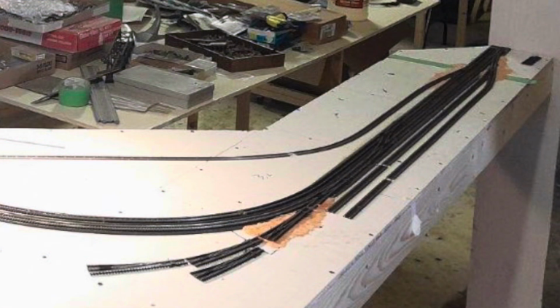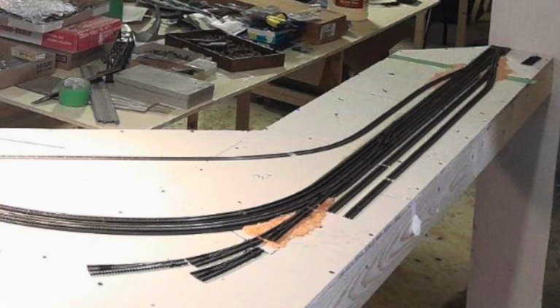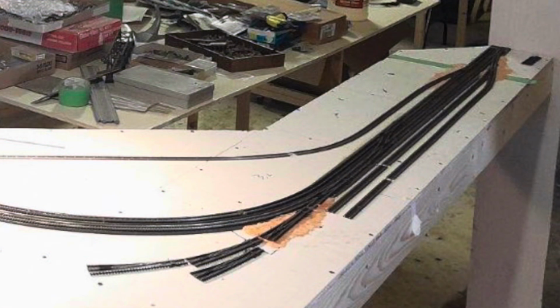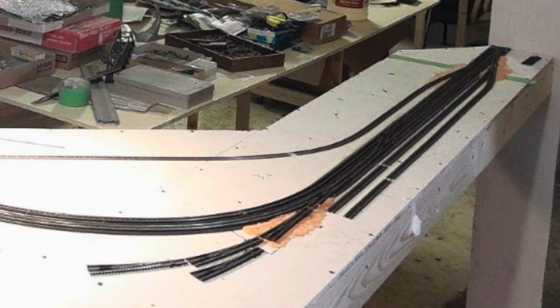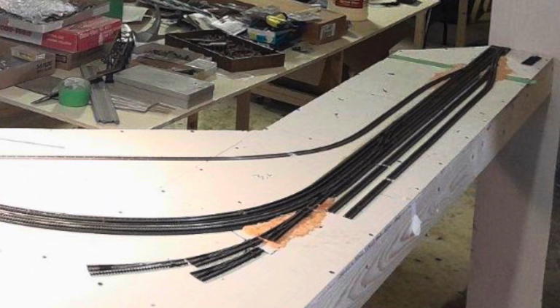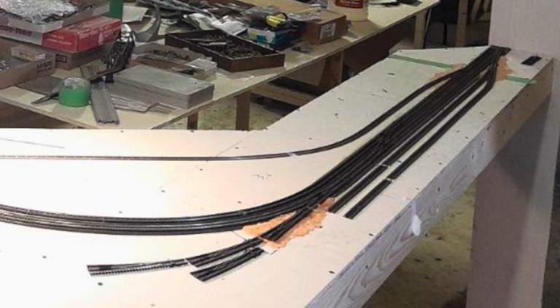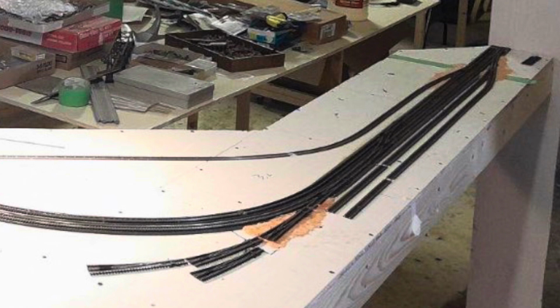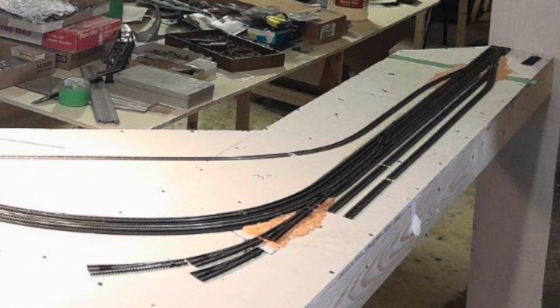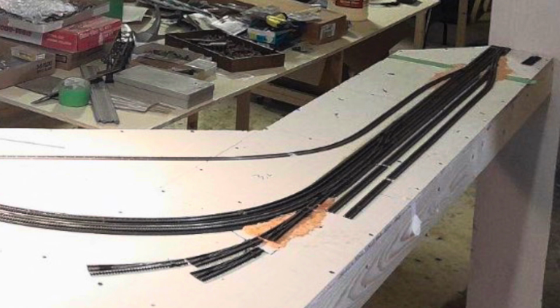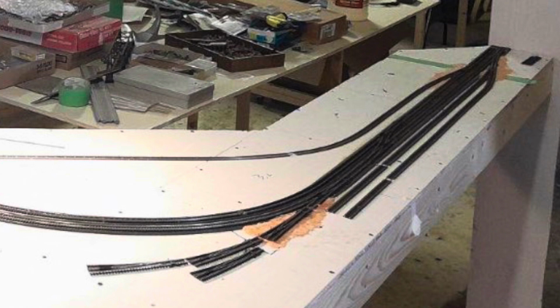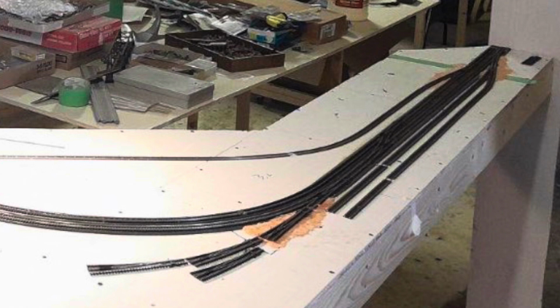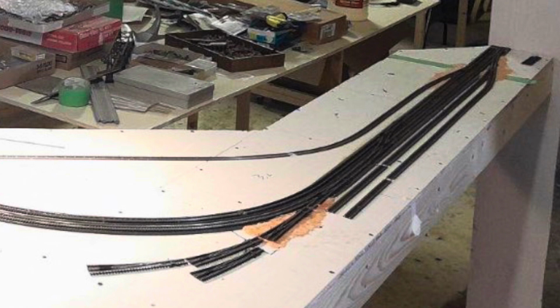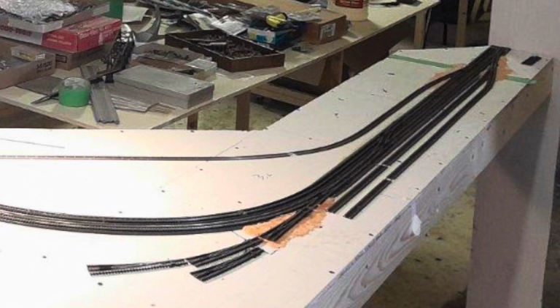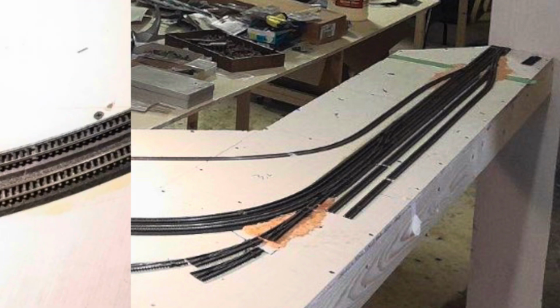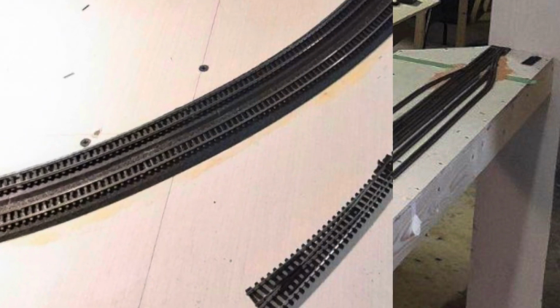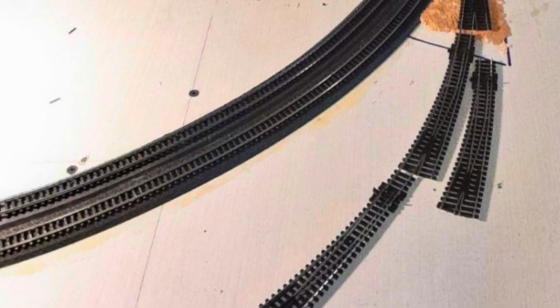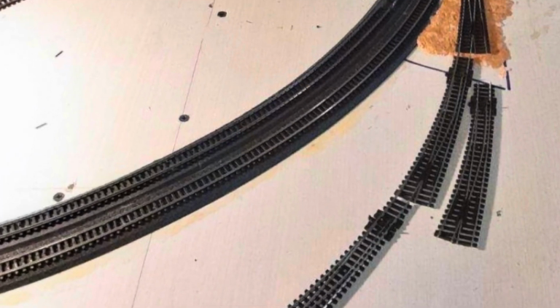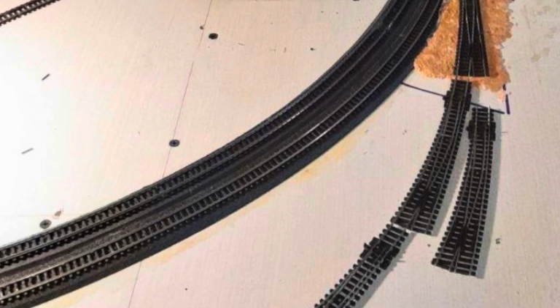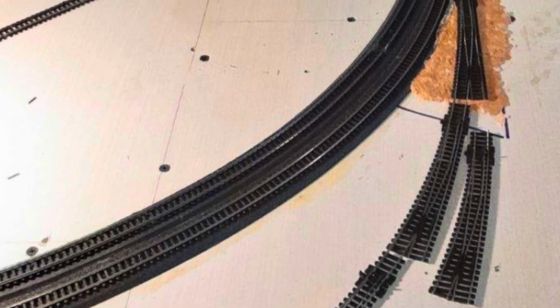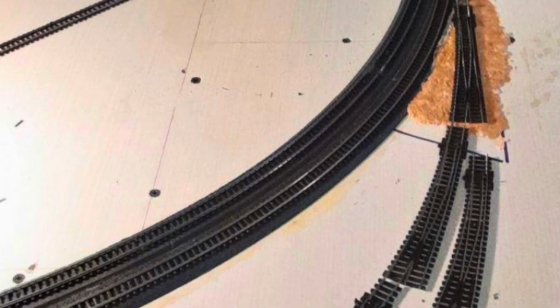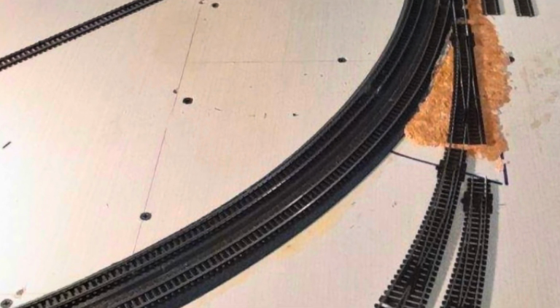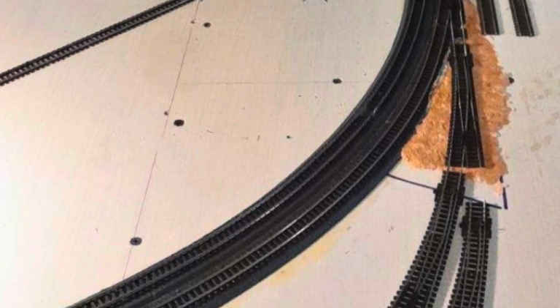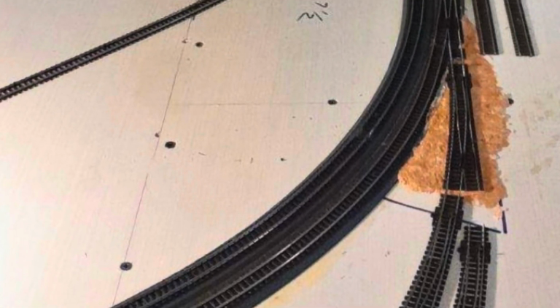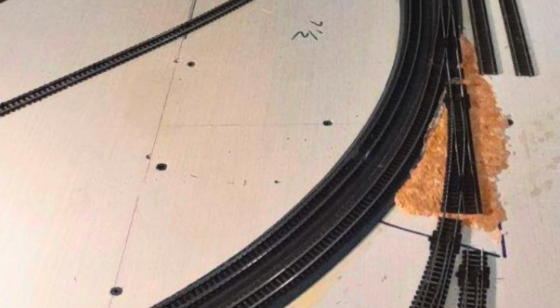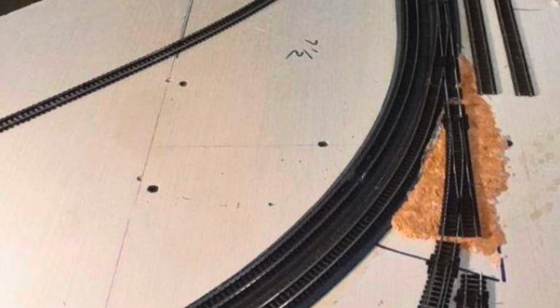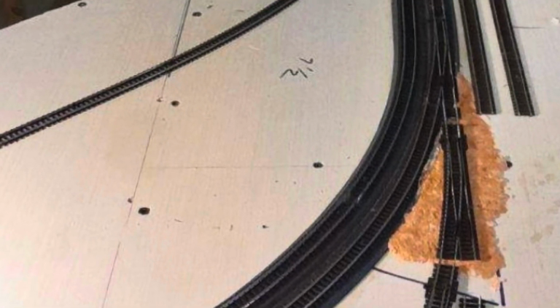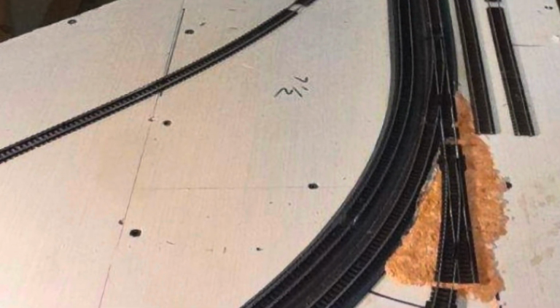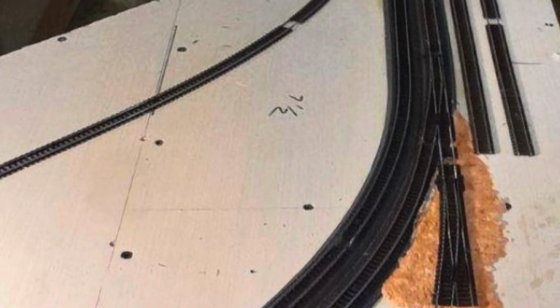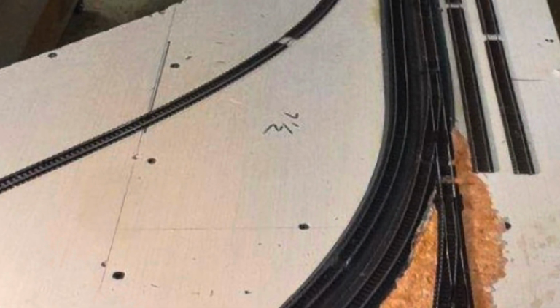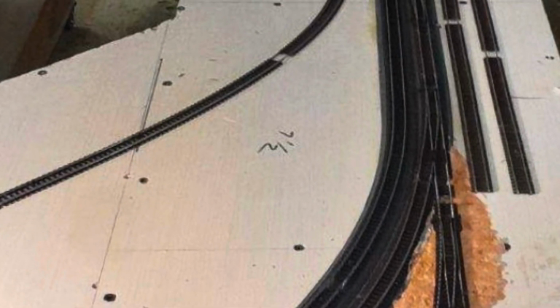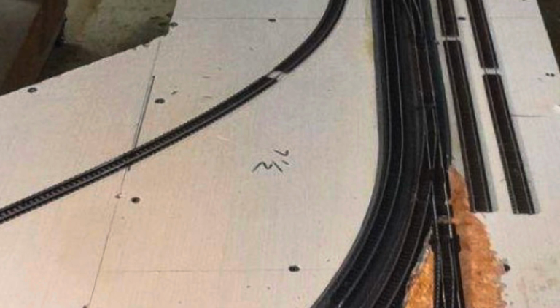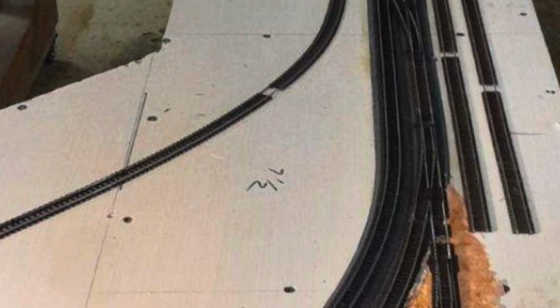This little corner is an important spot on the layout, with the steel facilities, programming track, ice deck, and the yard ladder built of number 8 curved turnouts.